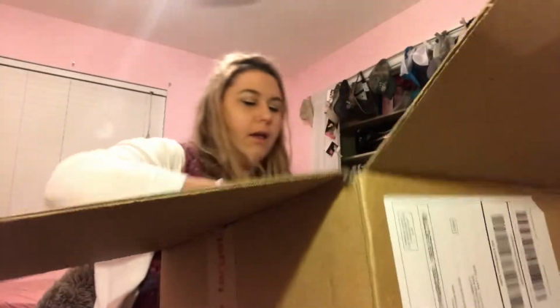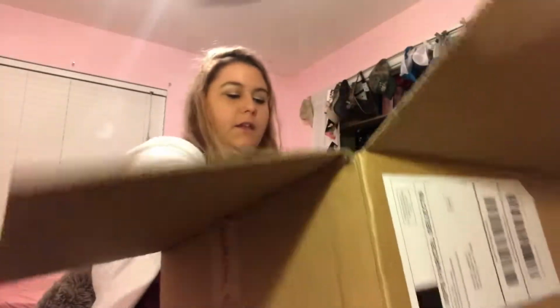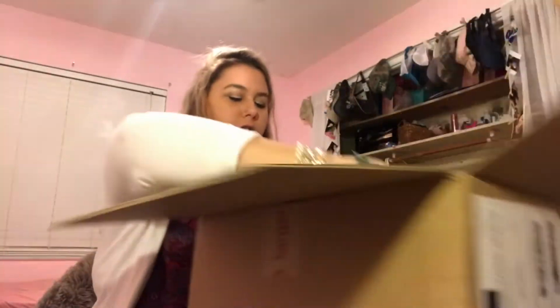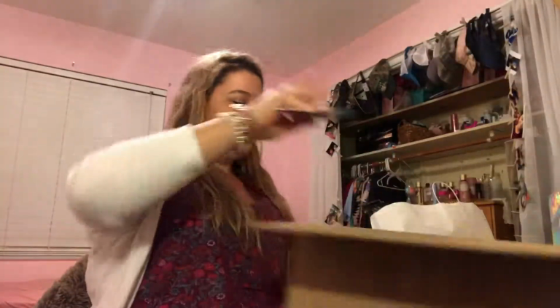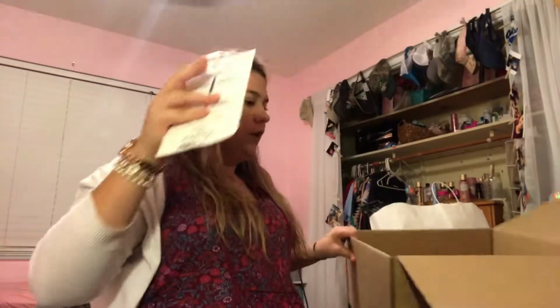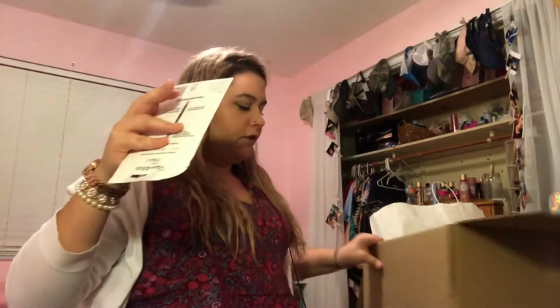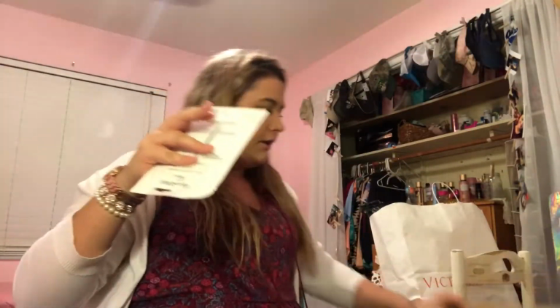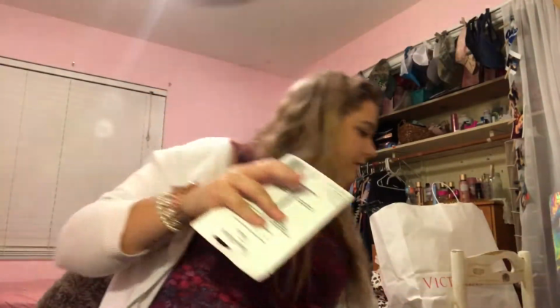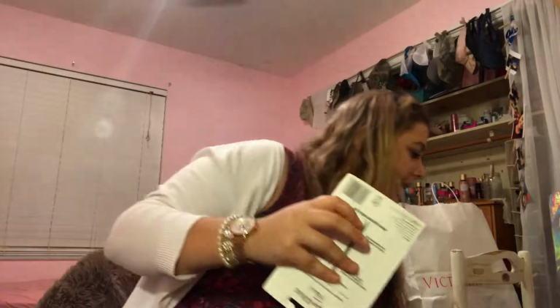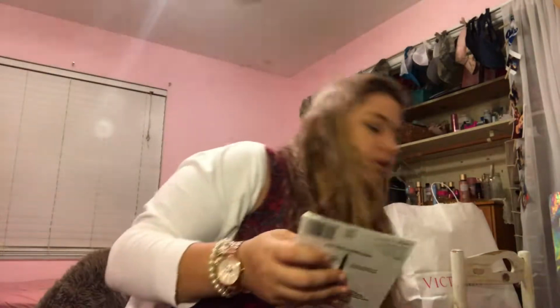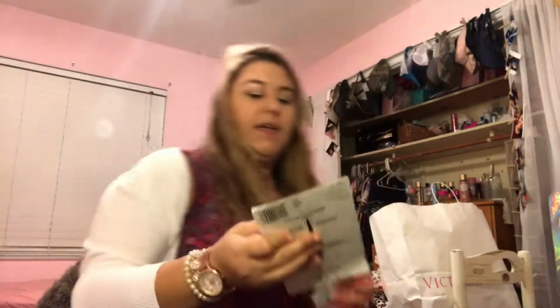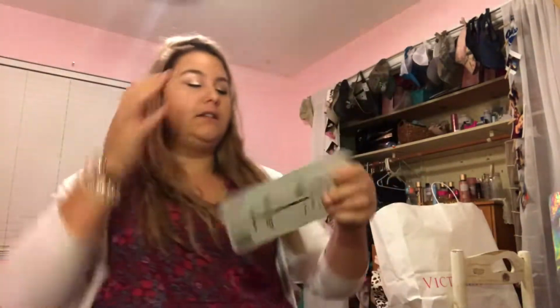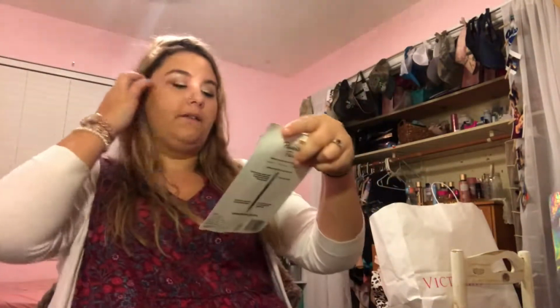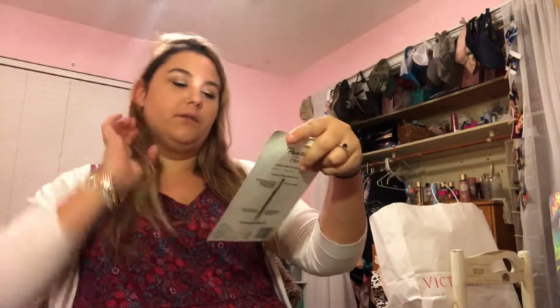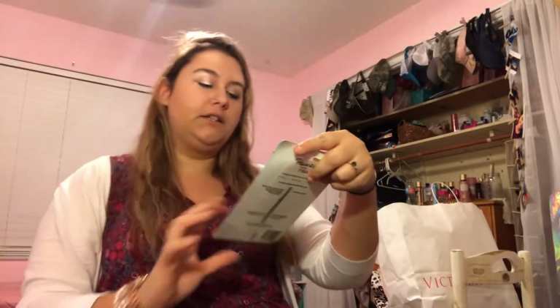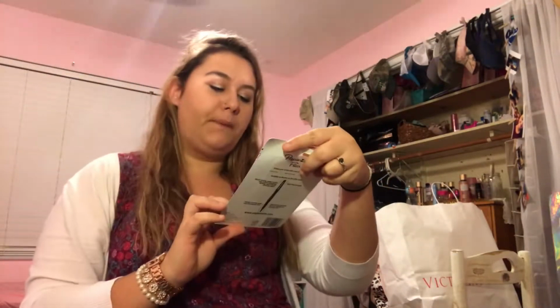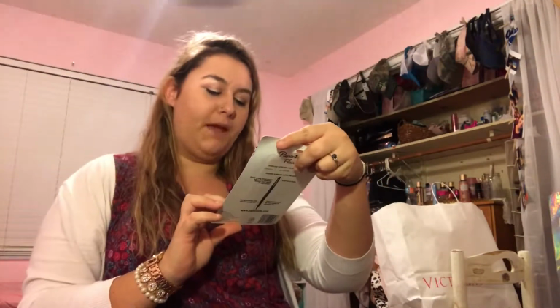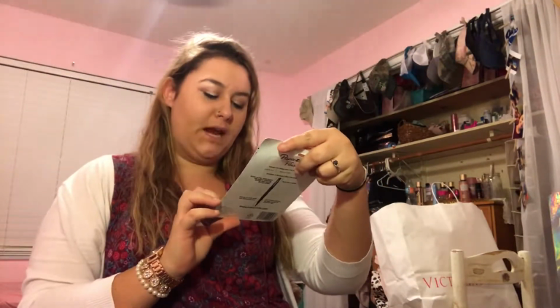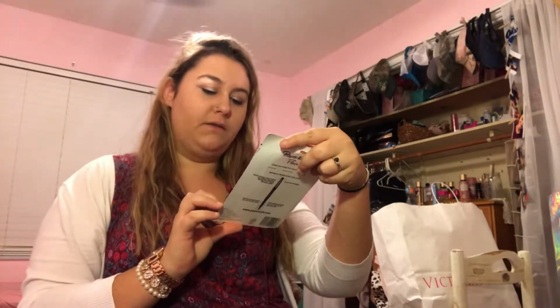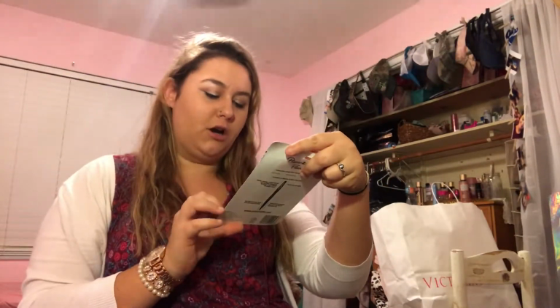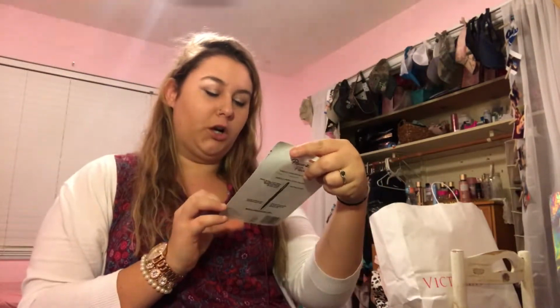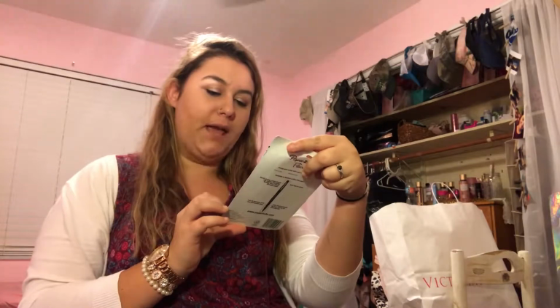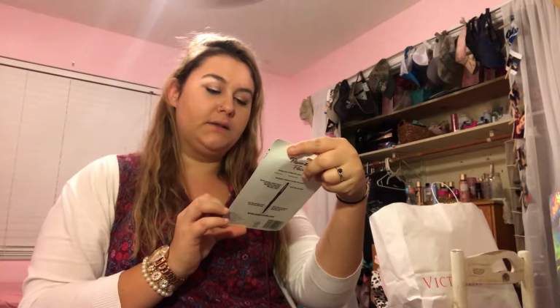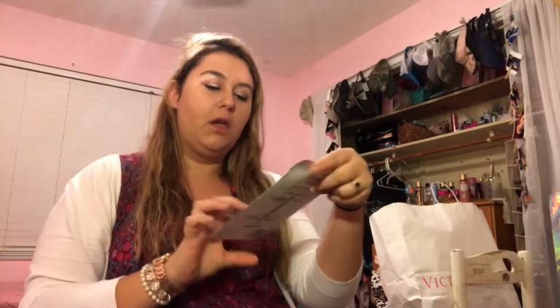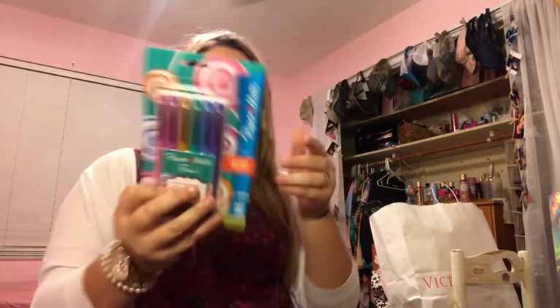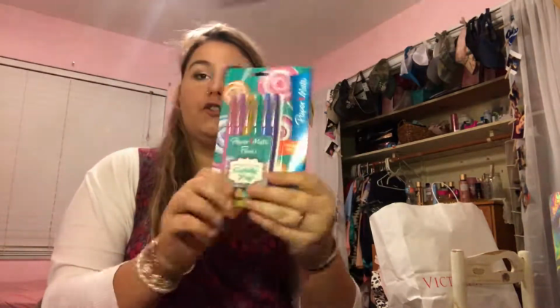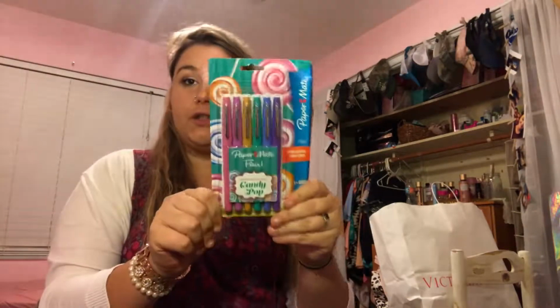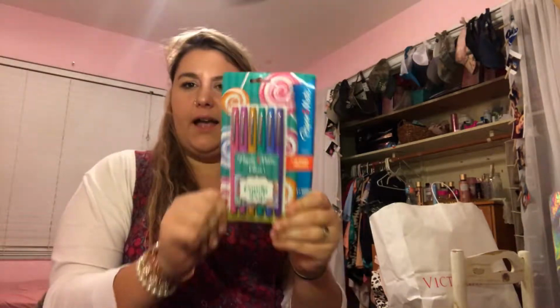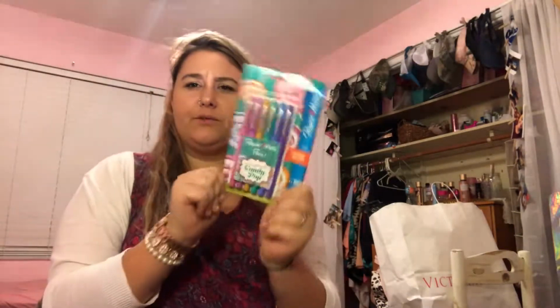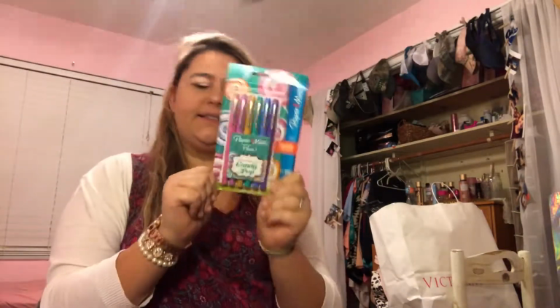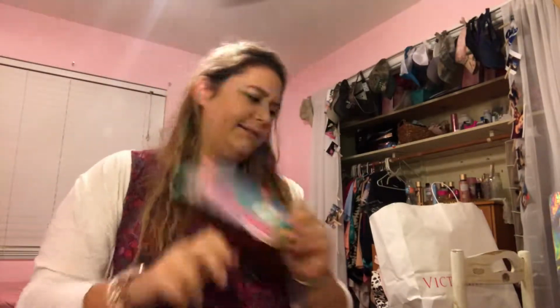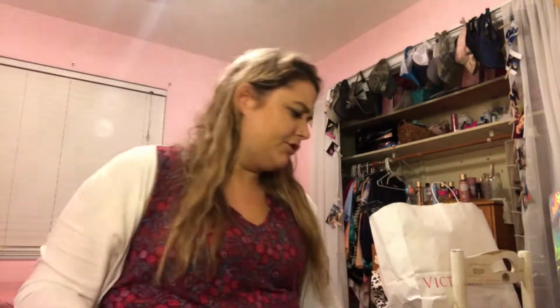The only other thing in the box is this package of pens. These are my favorite pens — the Paper Mate Flair. These are marker pens, and these were like six dollars too.